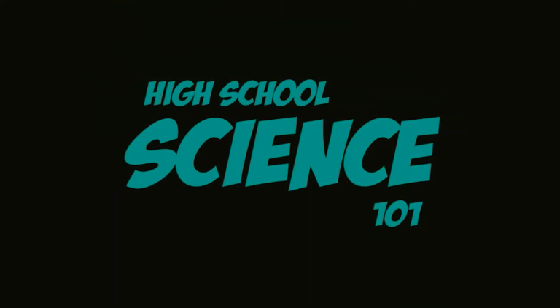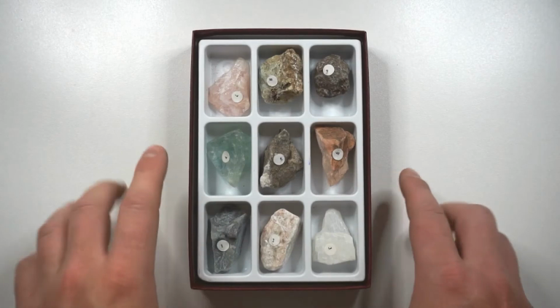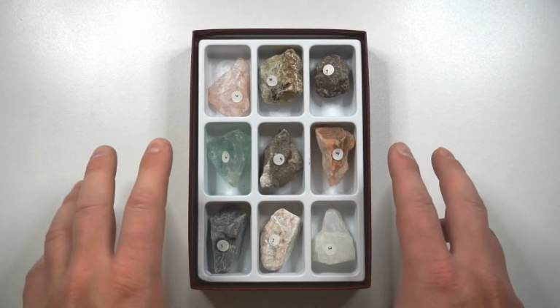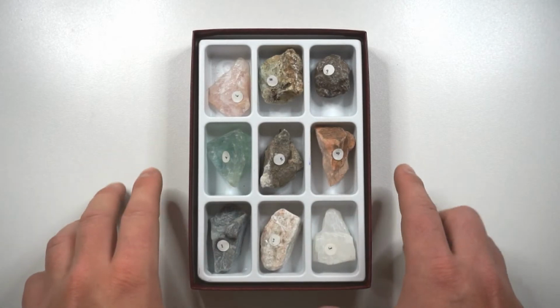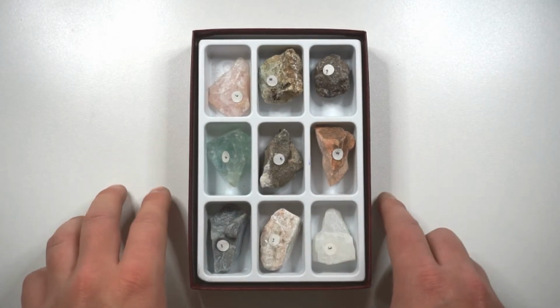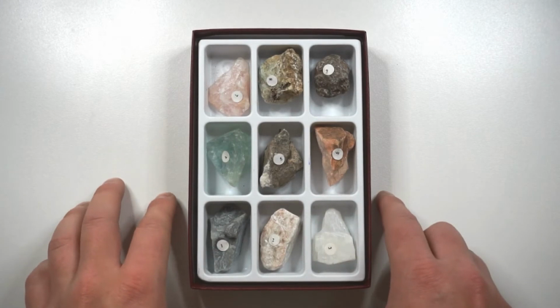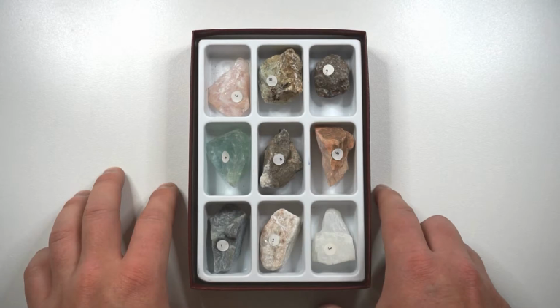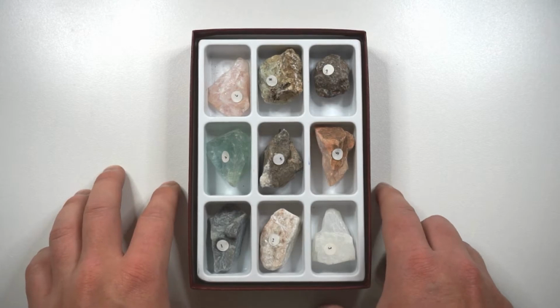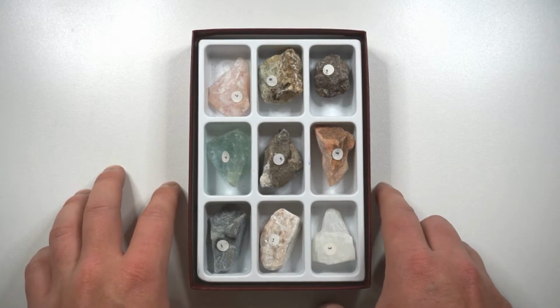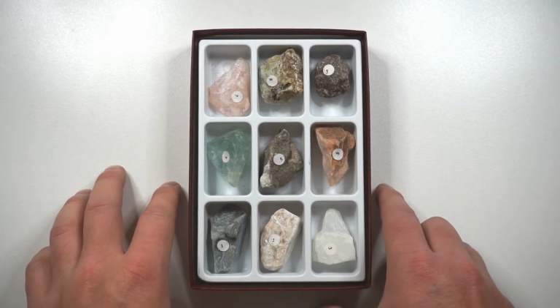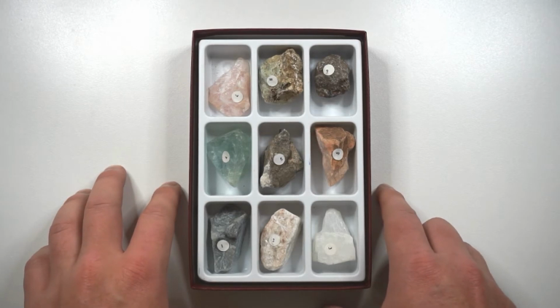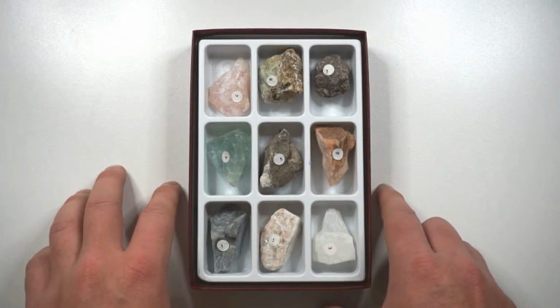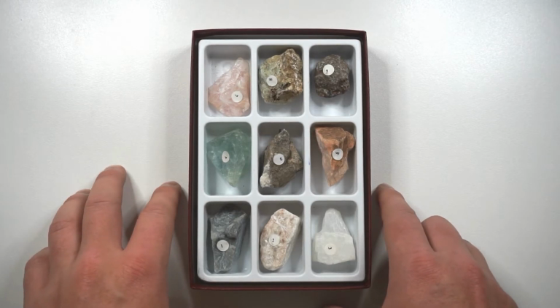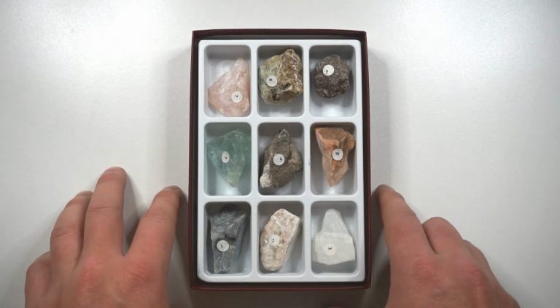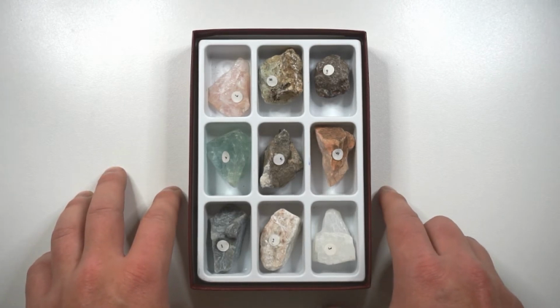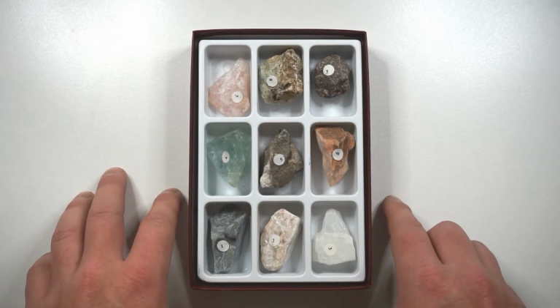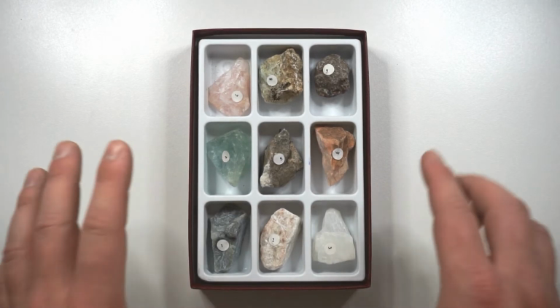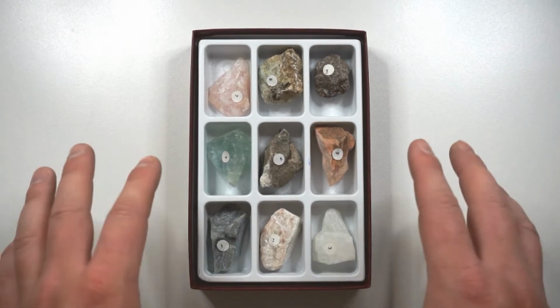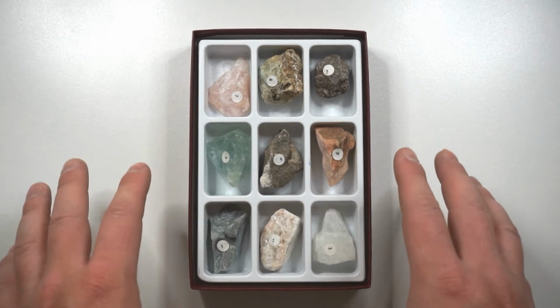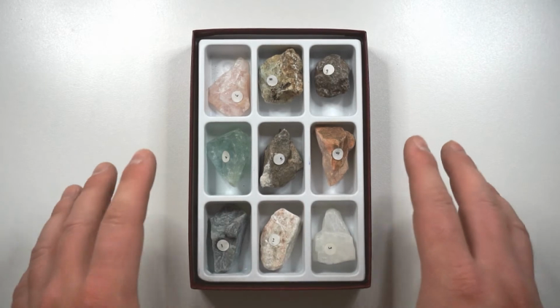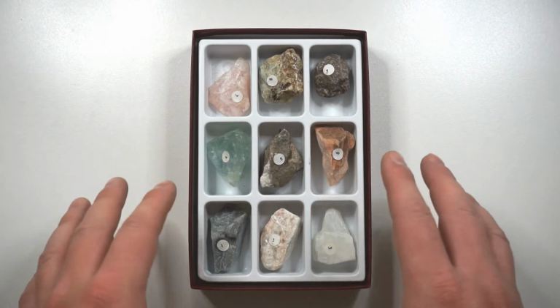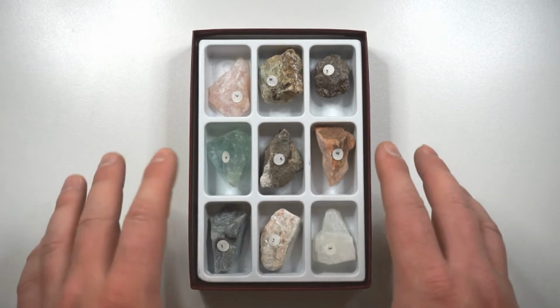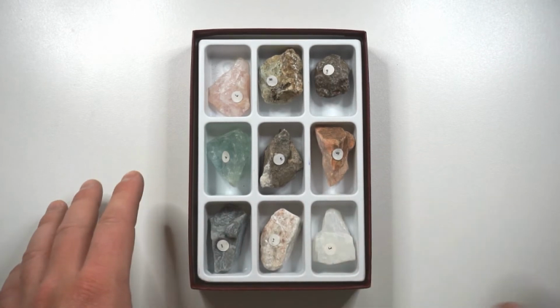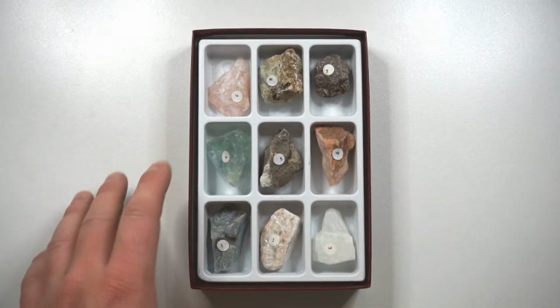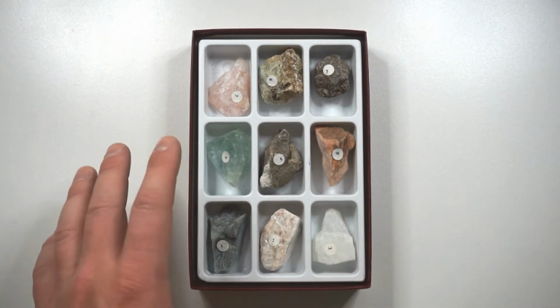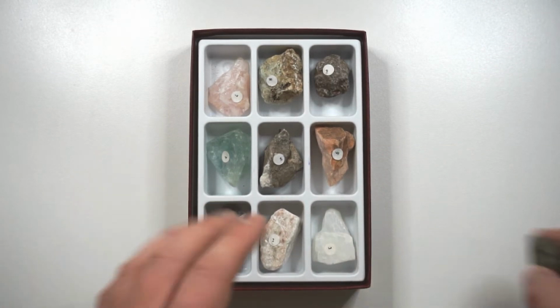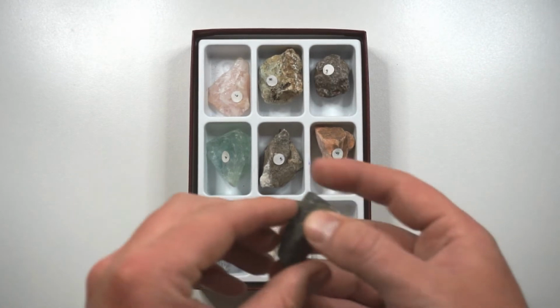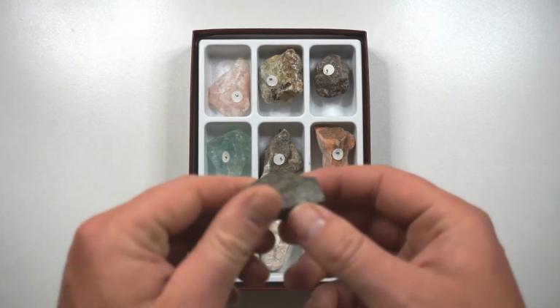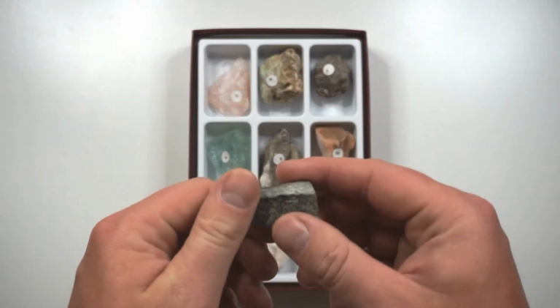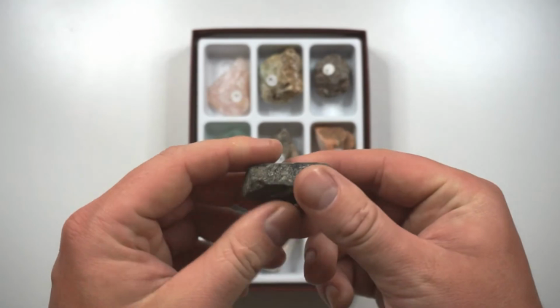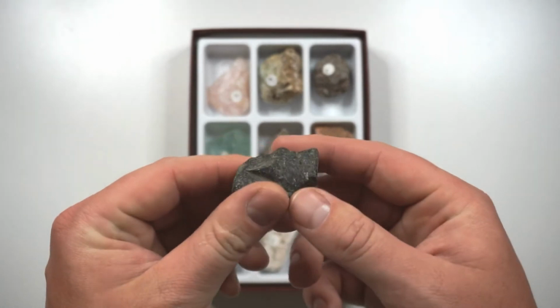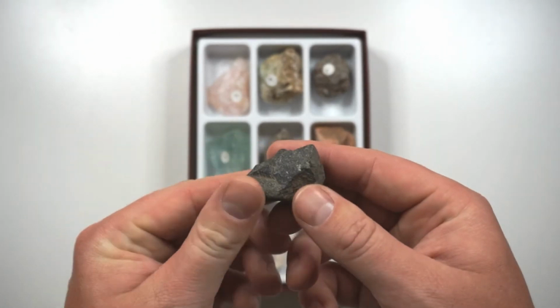This is Mohs hardness scale and it was developed by German geologist Frederick Mohs back in 1812. So it's over 200 years old, but we still use it to this day as a very simple way of measuring the hardness of unidentified minerals.